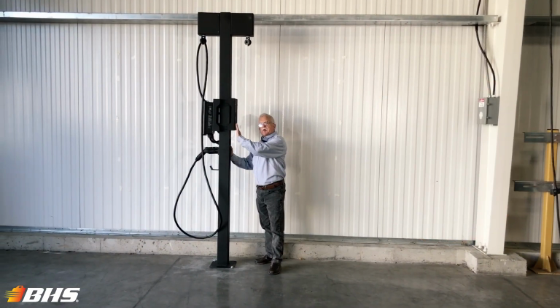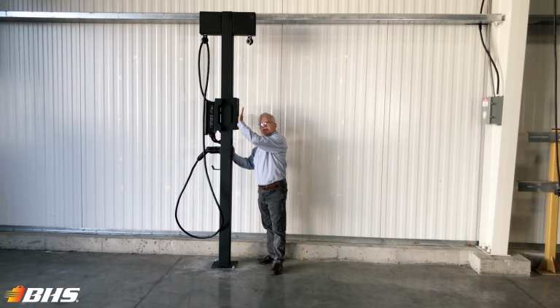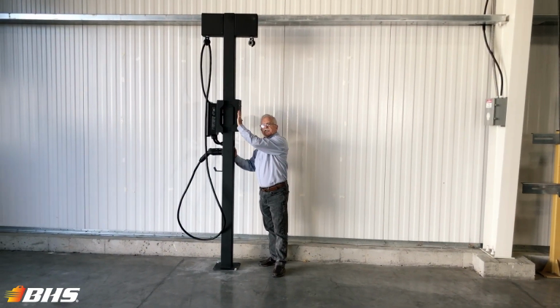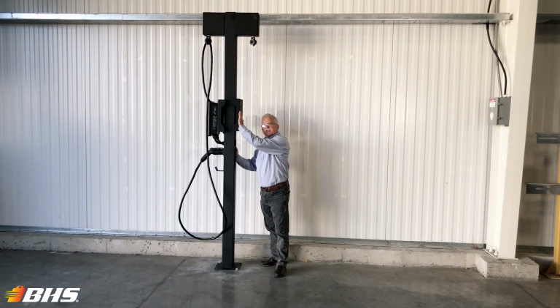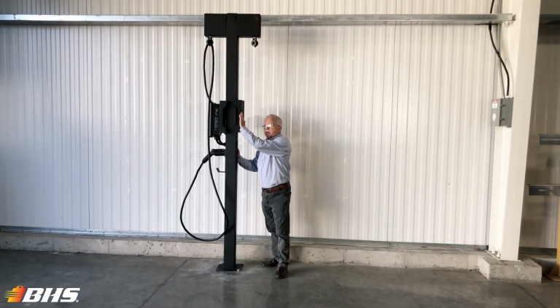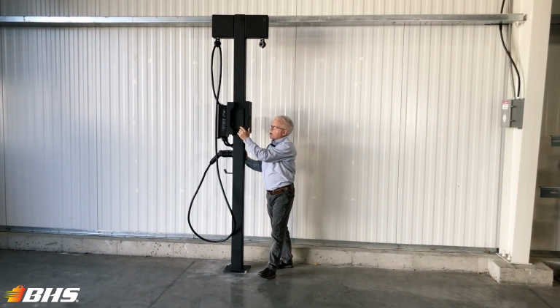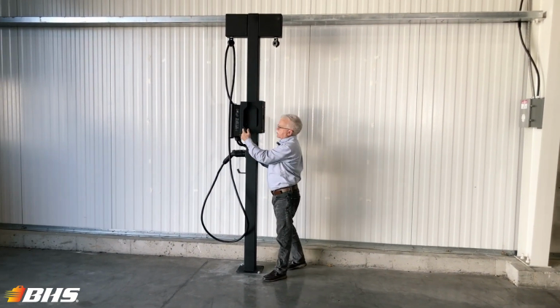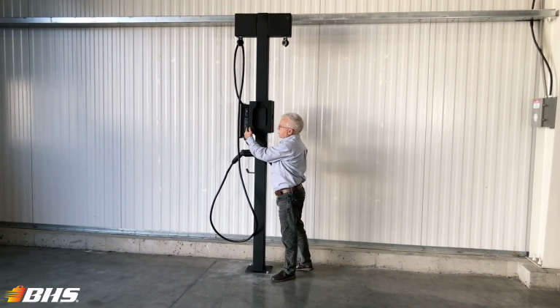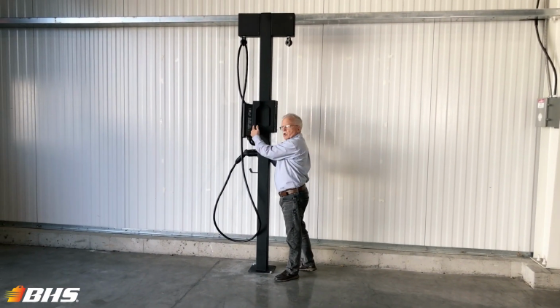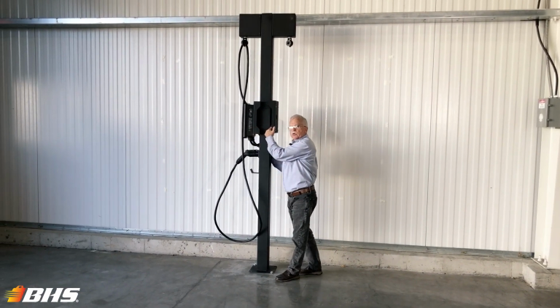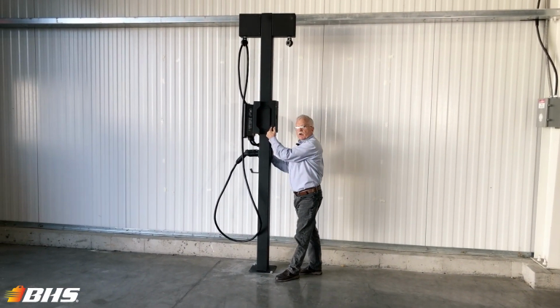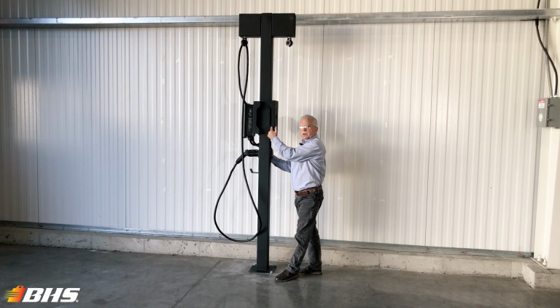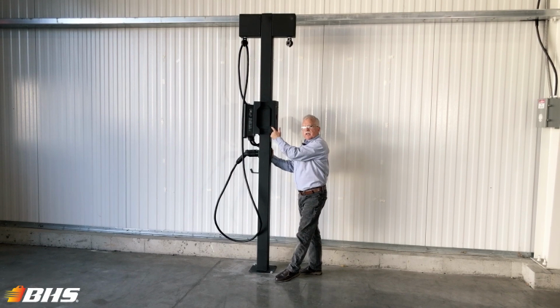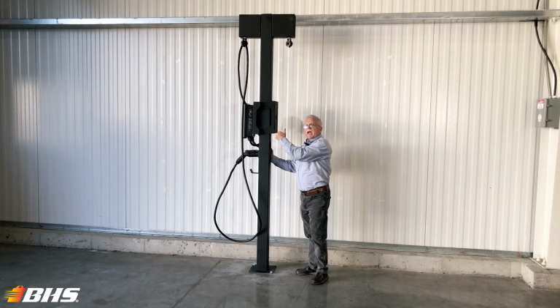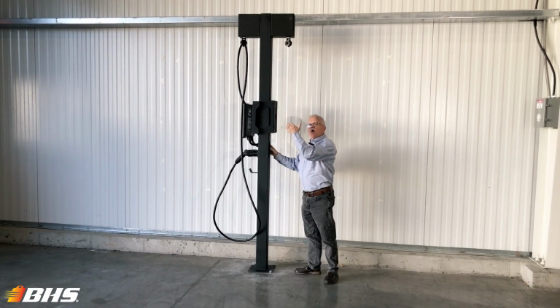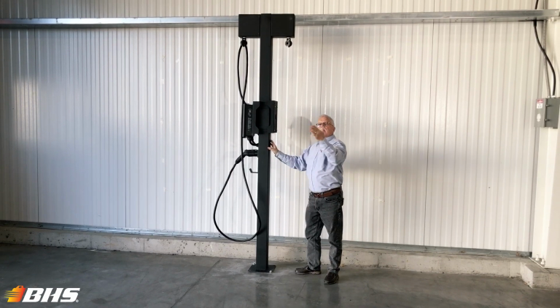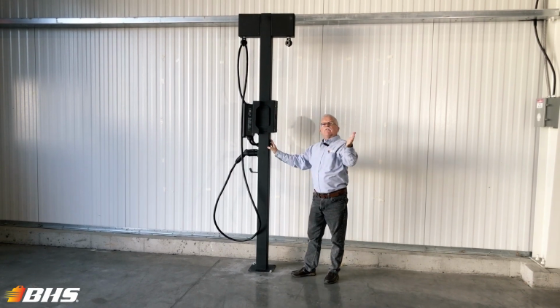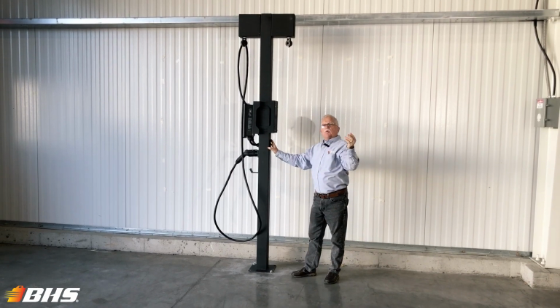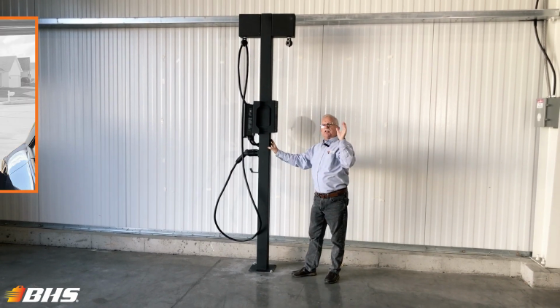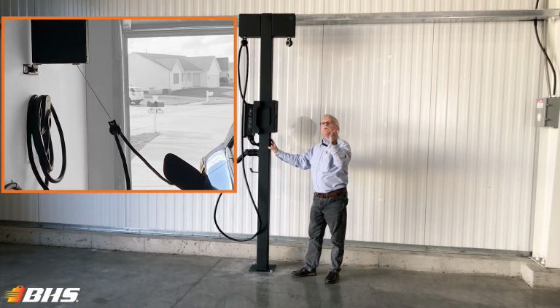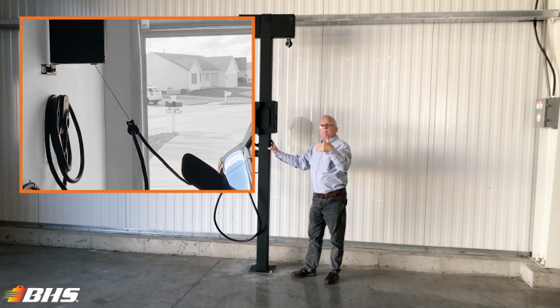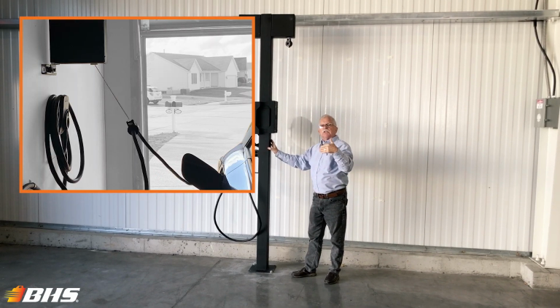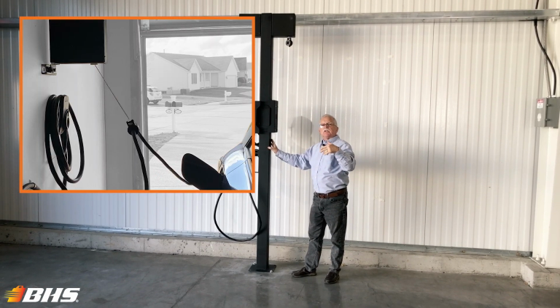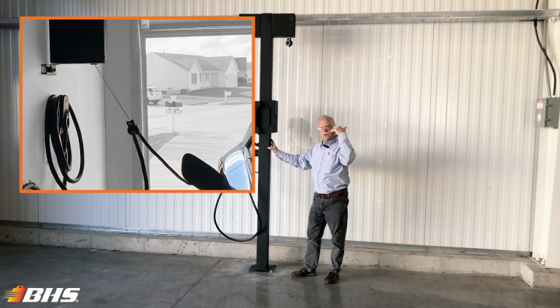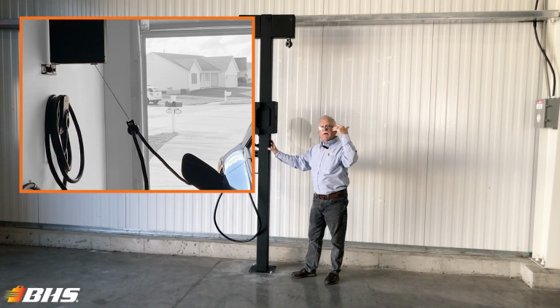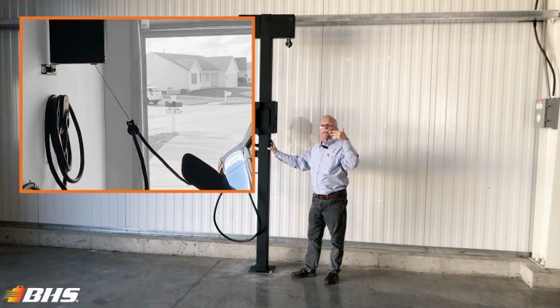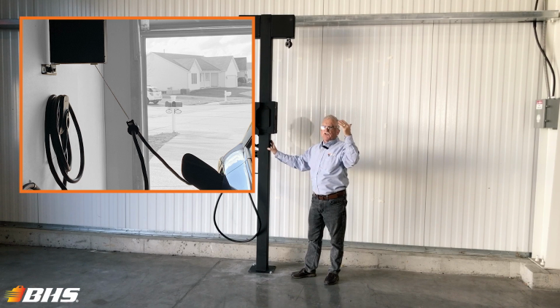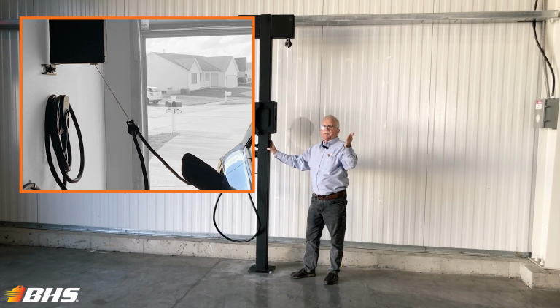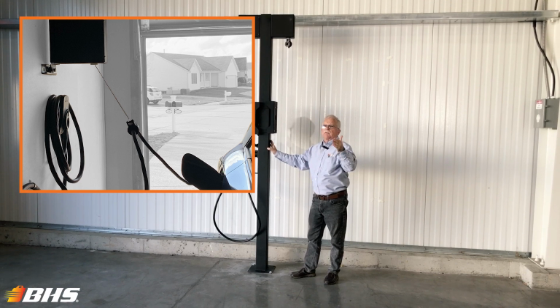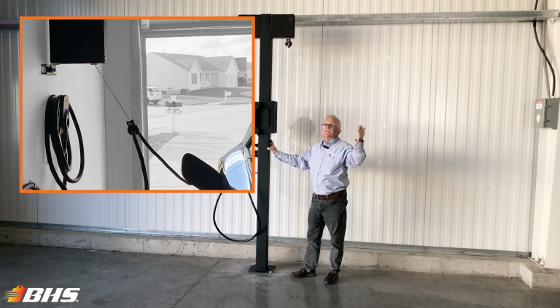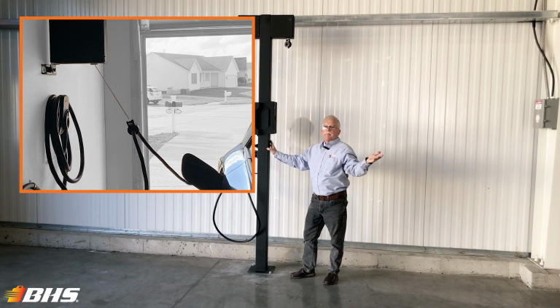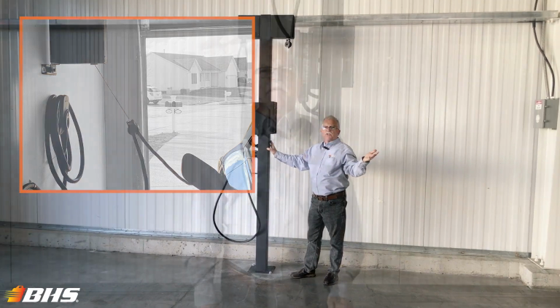It's available as a complete kit, as you see here, for single or dual charger, or available with individual components to be mounted at your particular custom application.